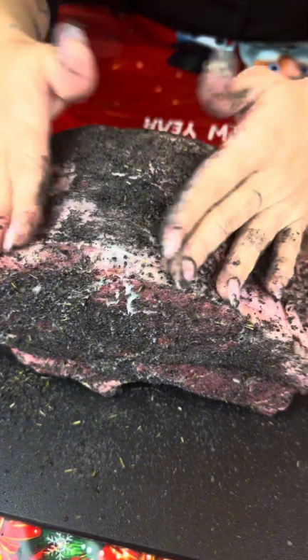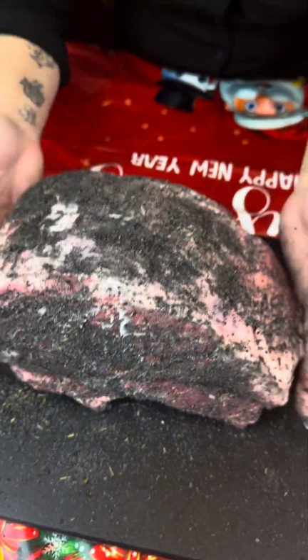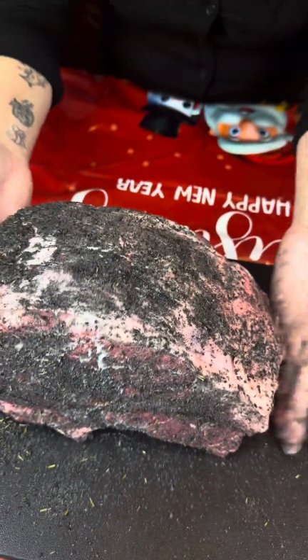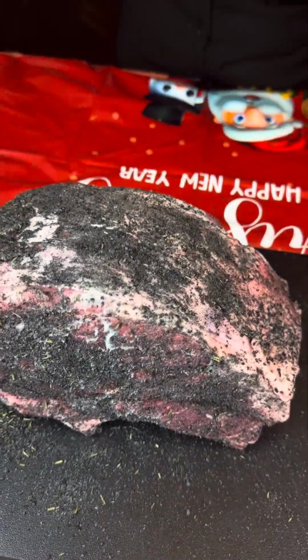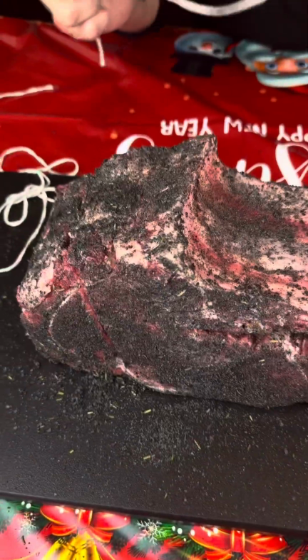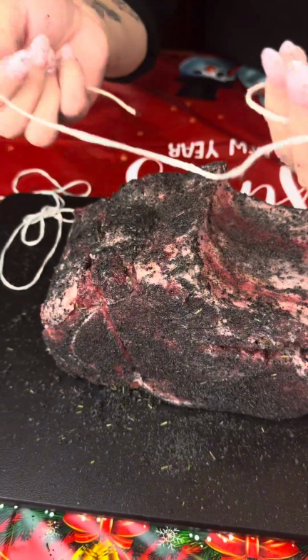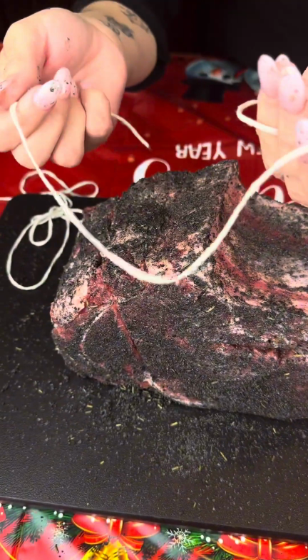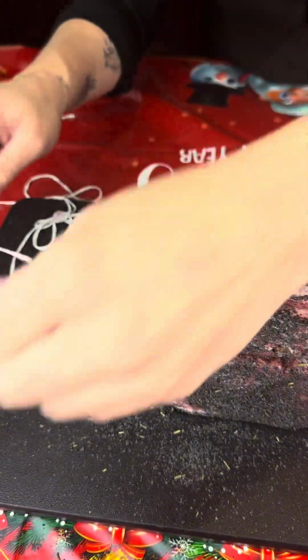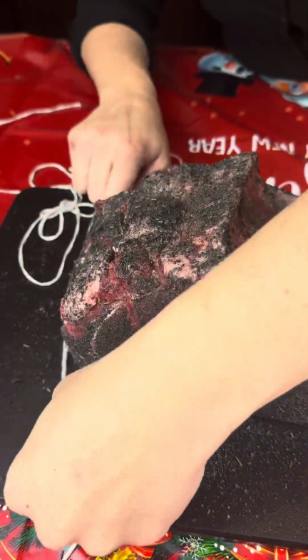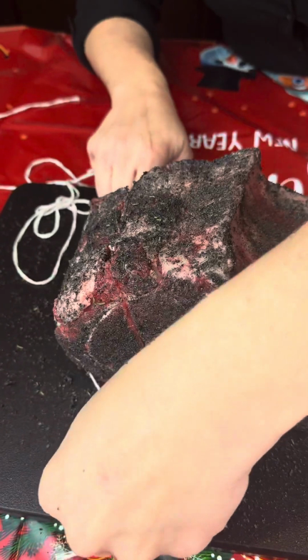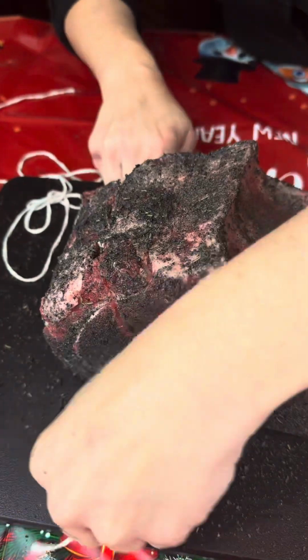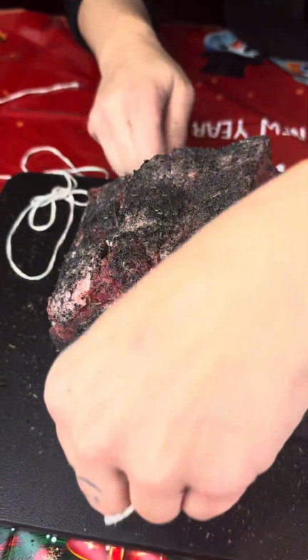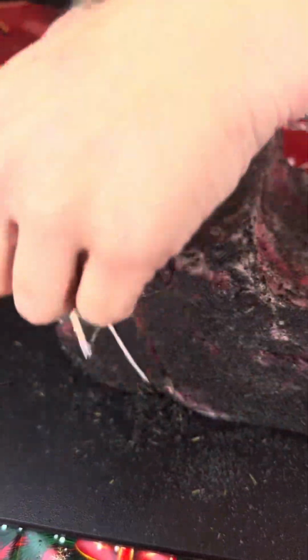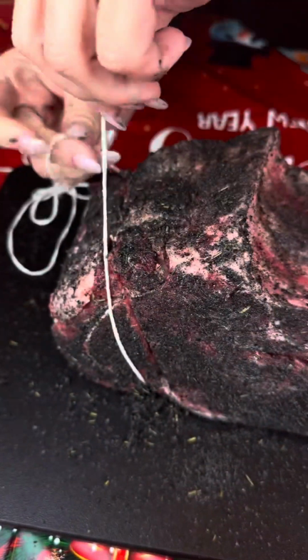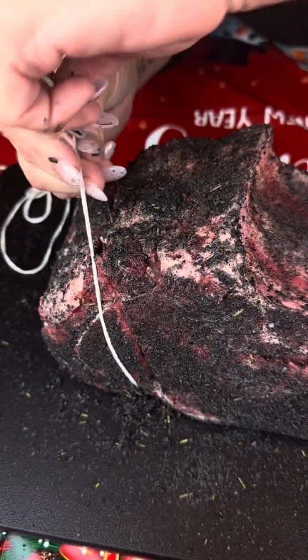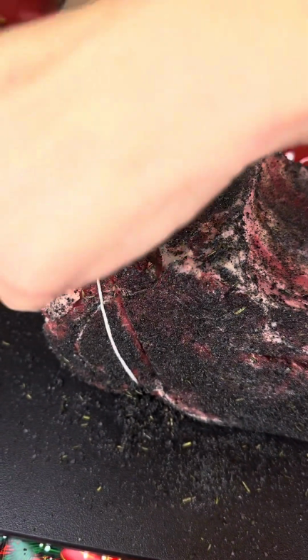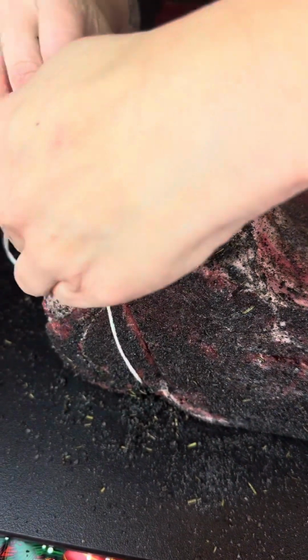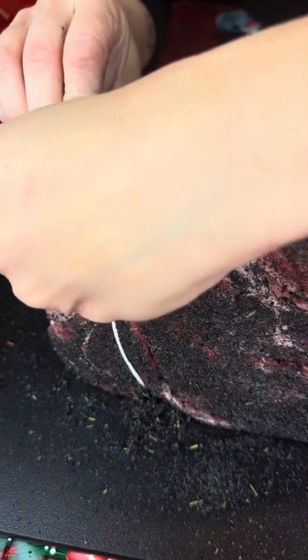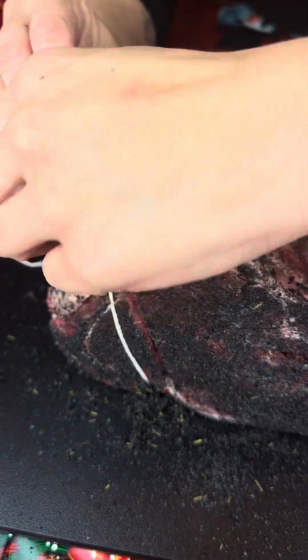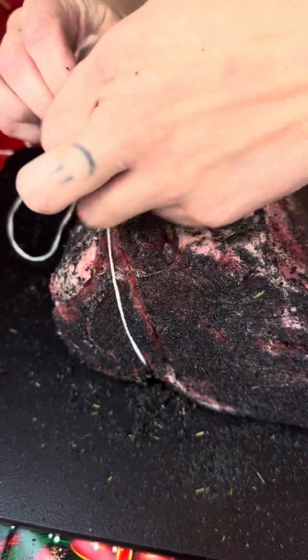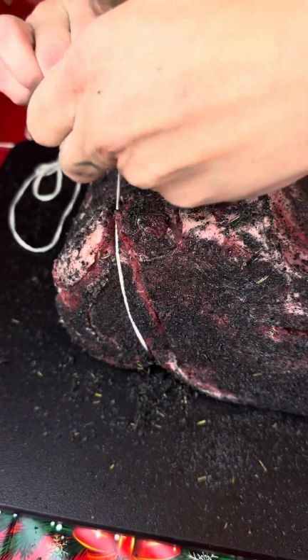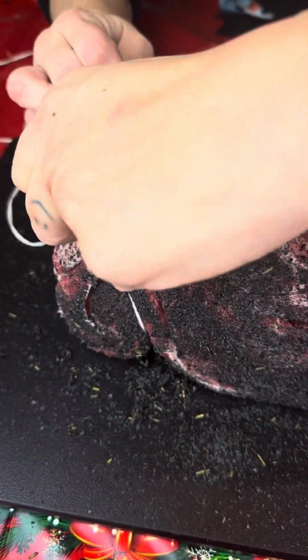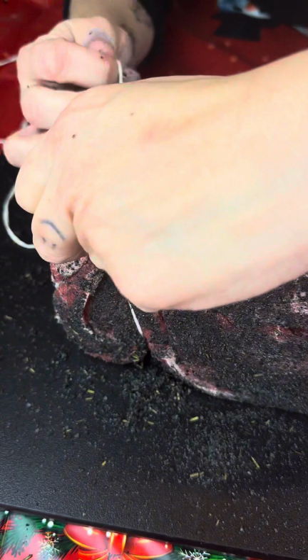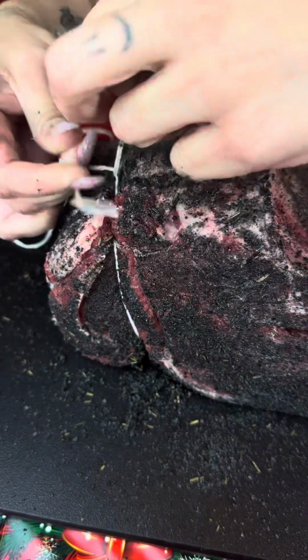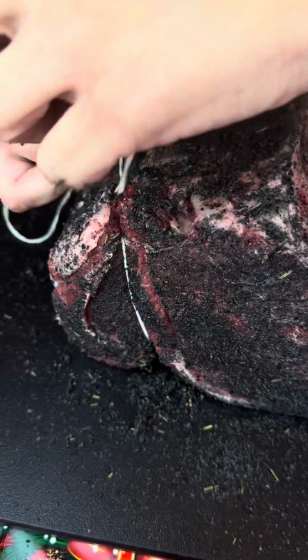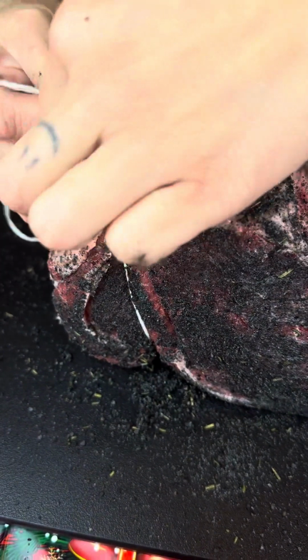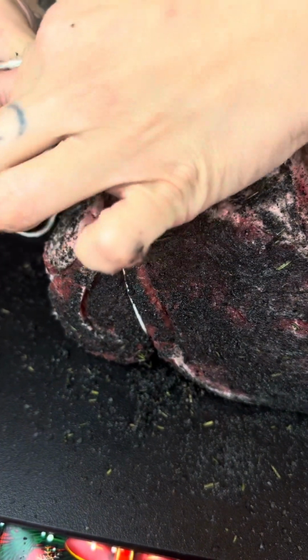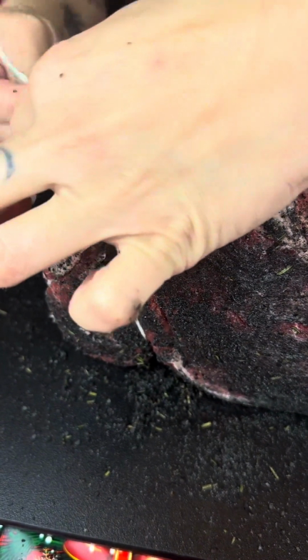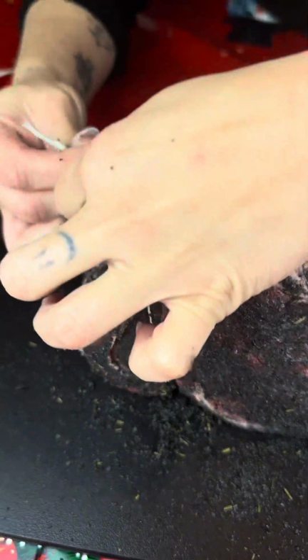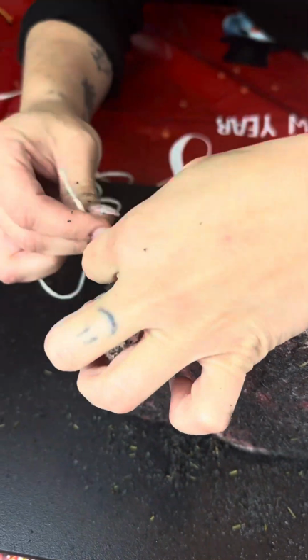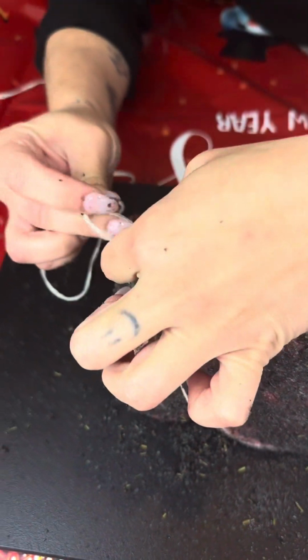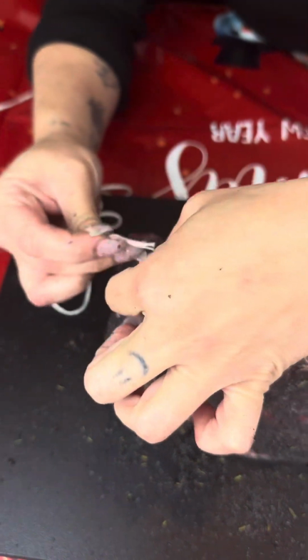Grab your cooking twine and we're gonna tie this off. Make sure you tie it really nice and tight — as tight as you can. Looks good, and one more to keep it in.